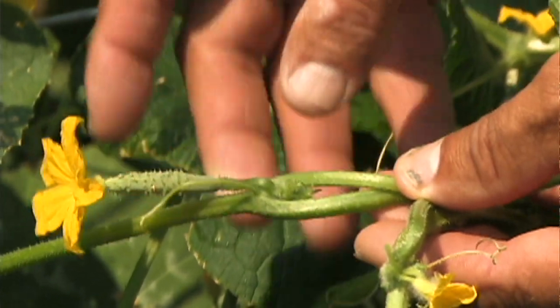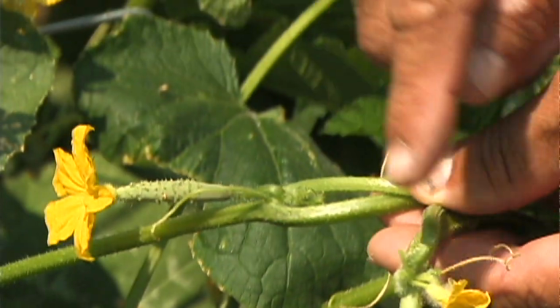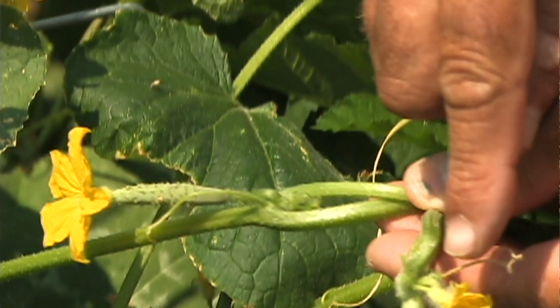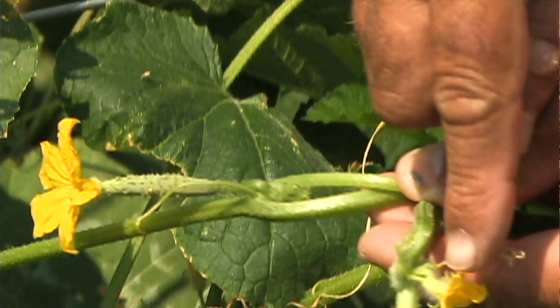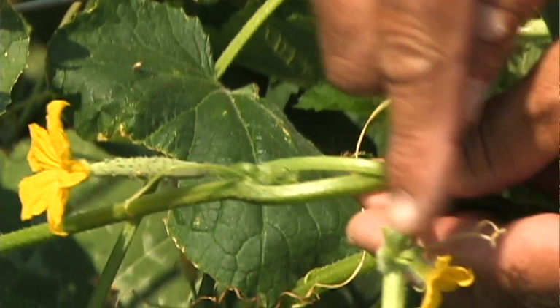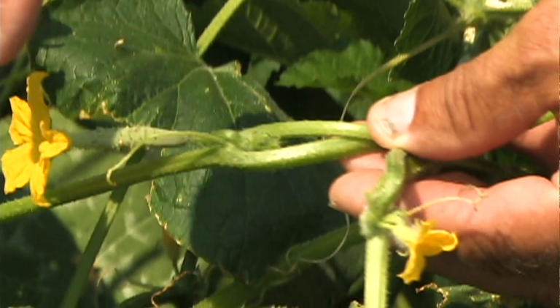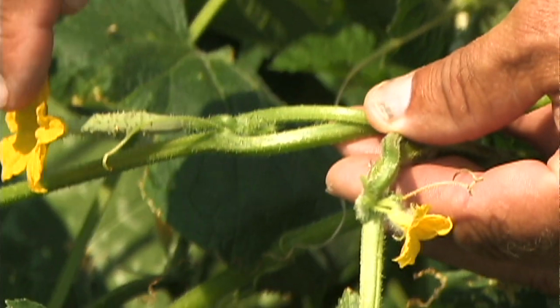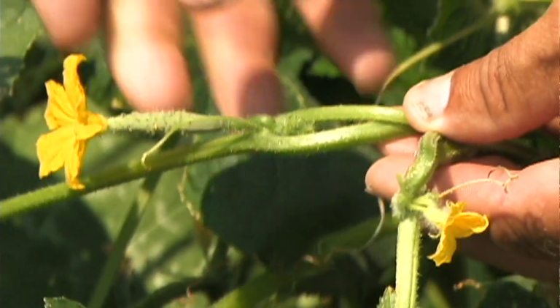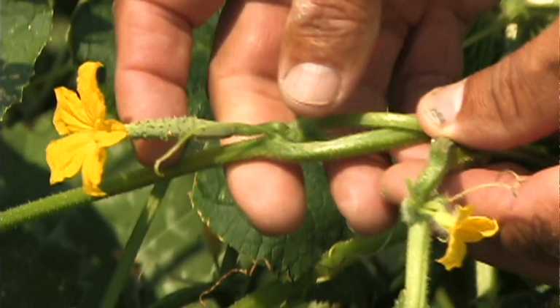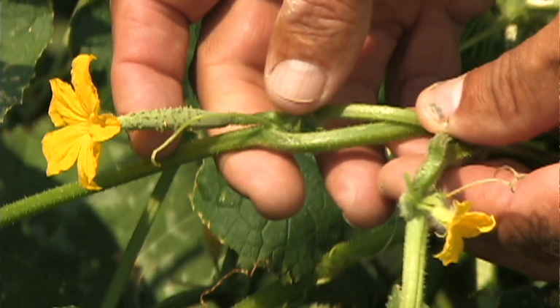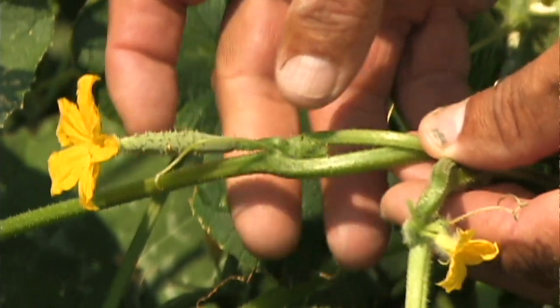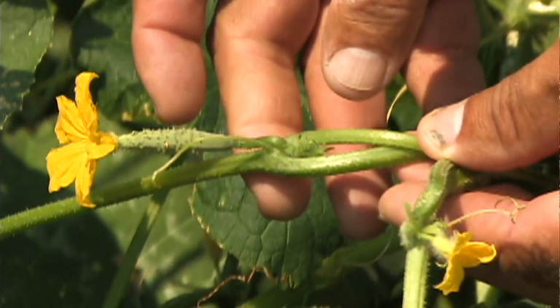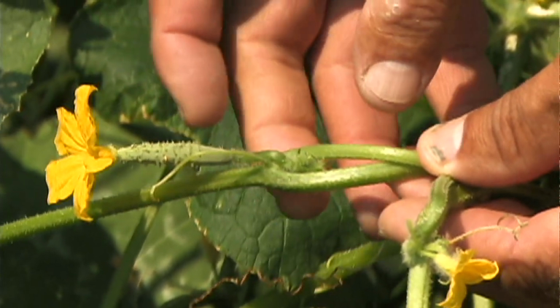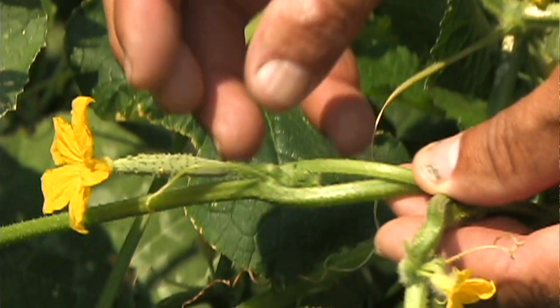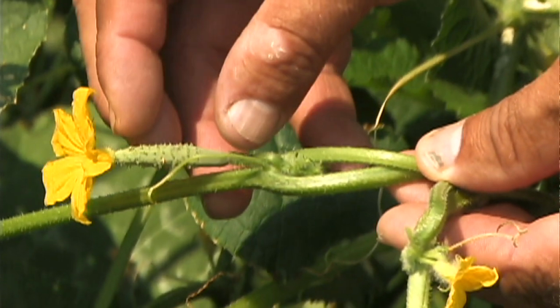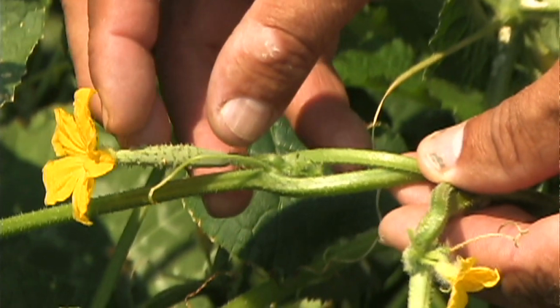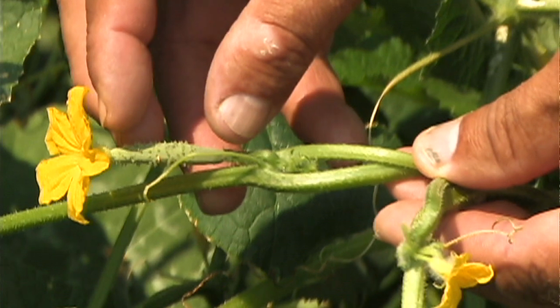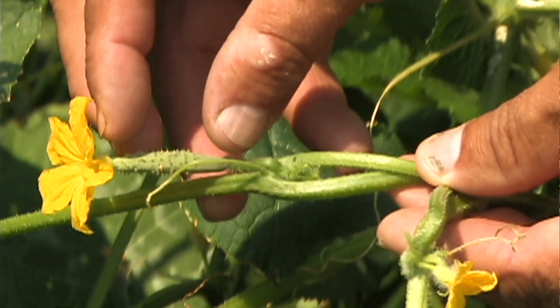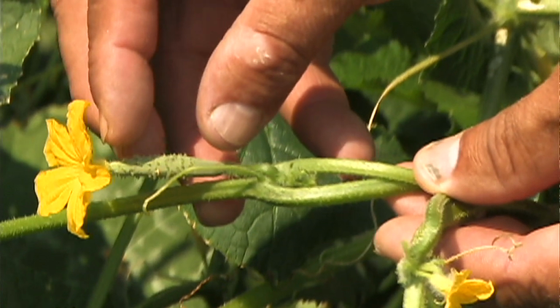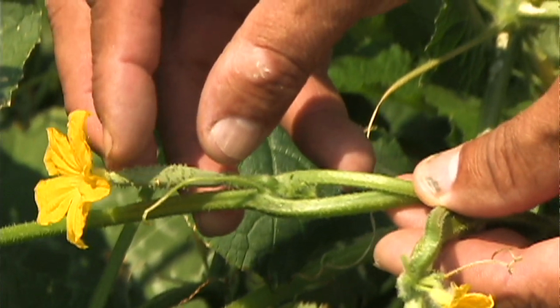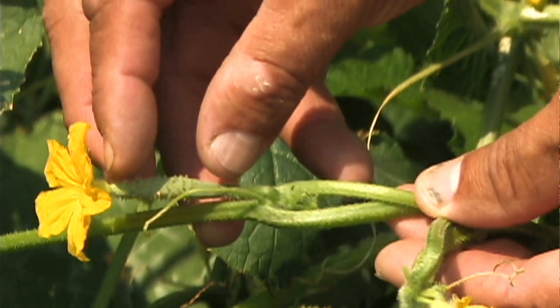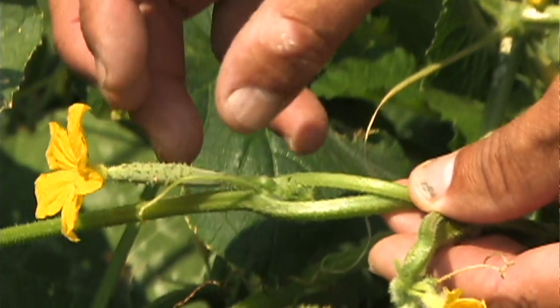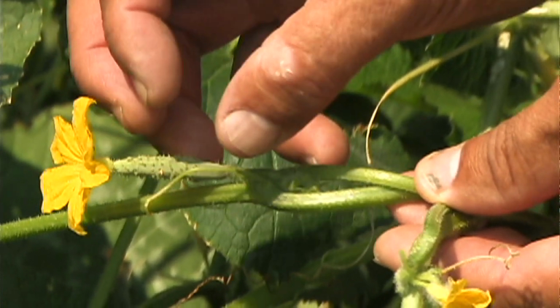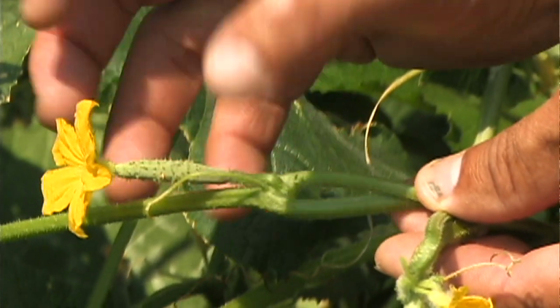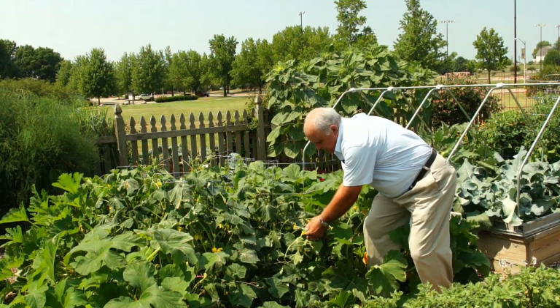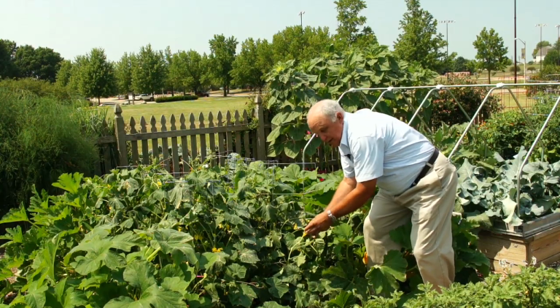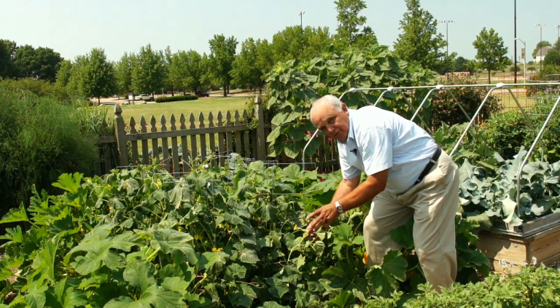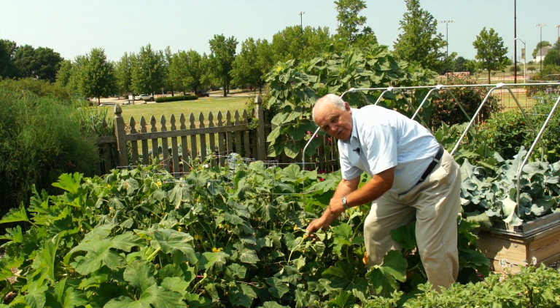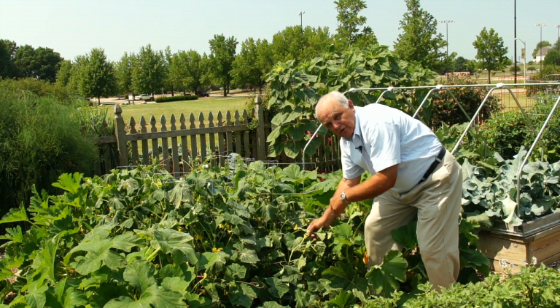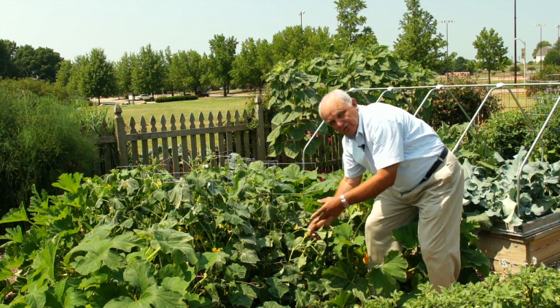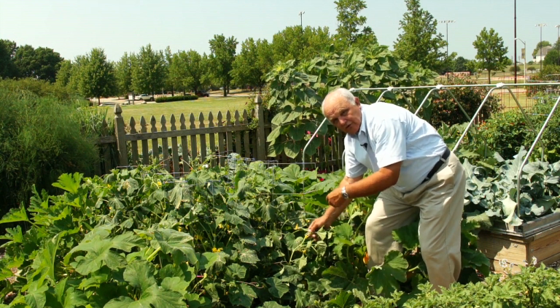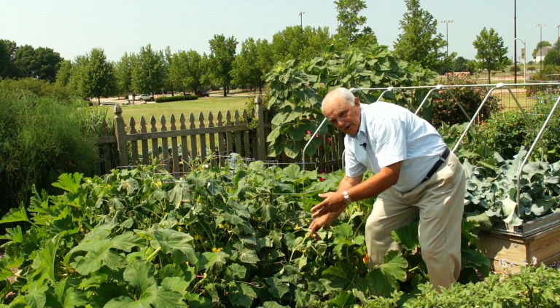Now the pollen from the male flower has to come over to the female flower and fertilize it. At that time, this will then become a pollinated fruit, and that fruit will enlarge so that you get a full-size cucumber or squash or melon.